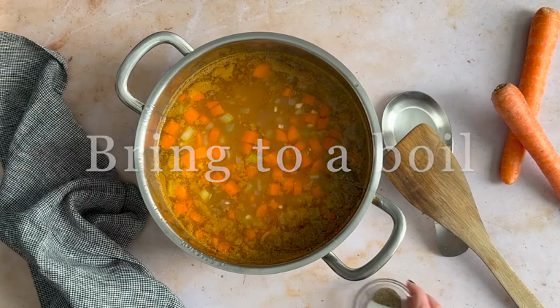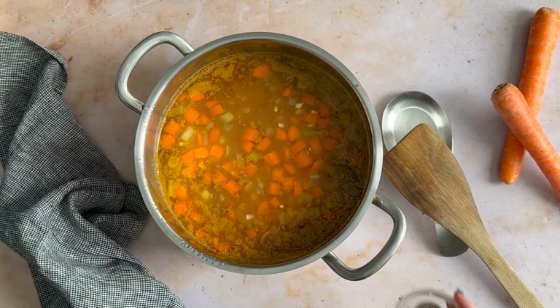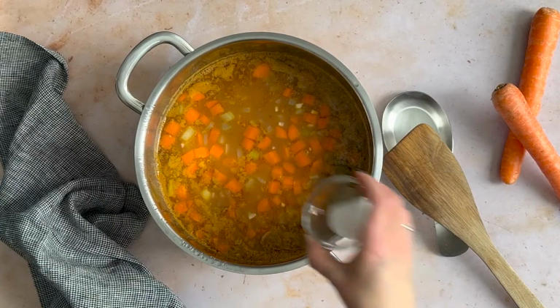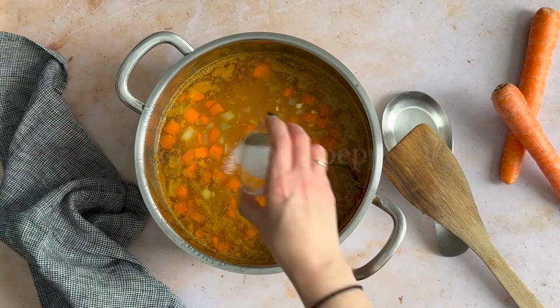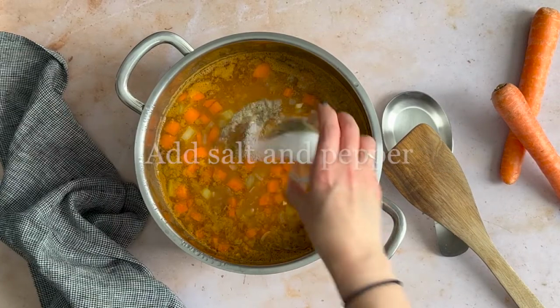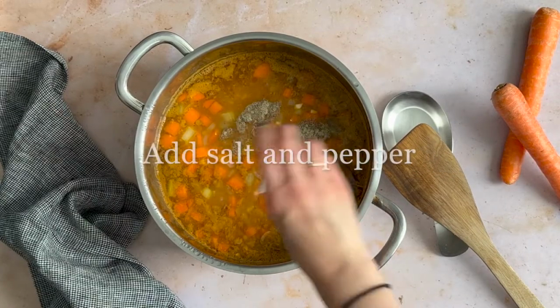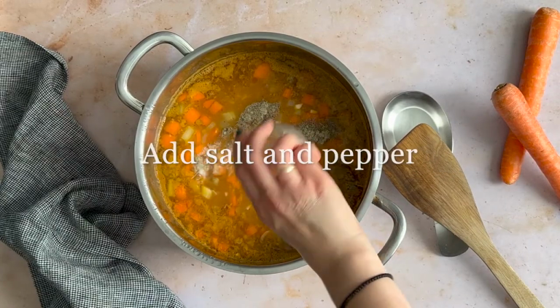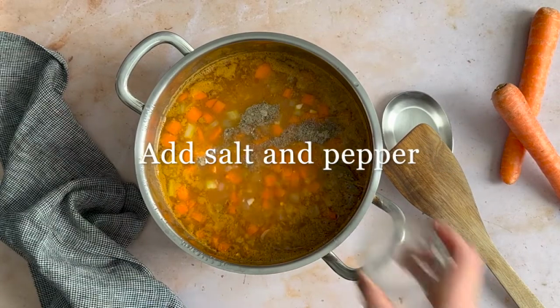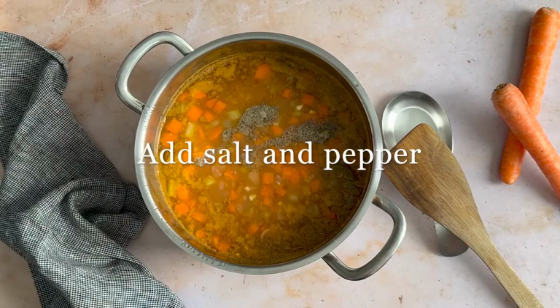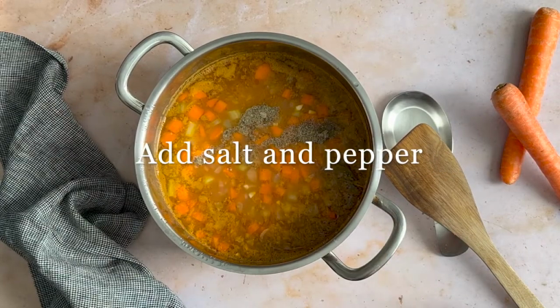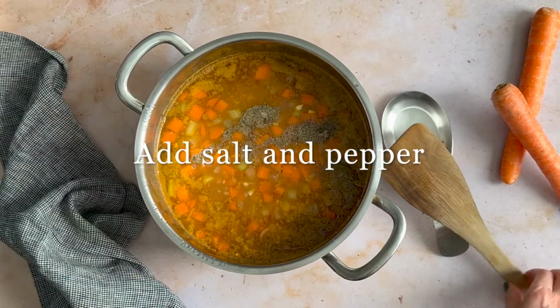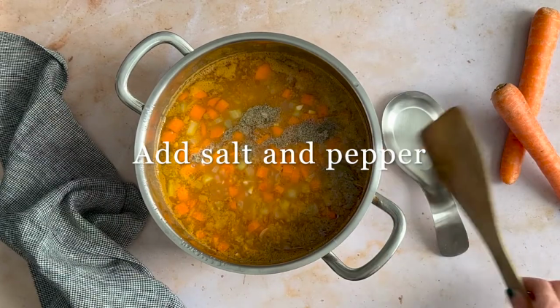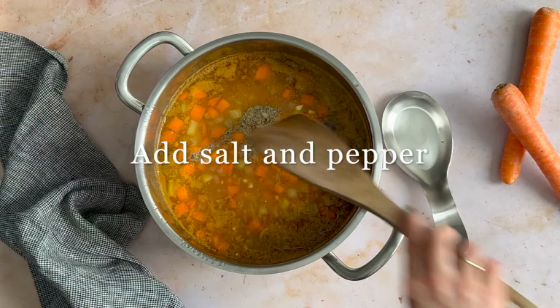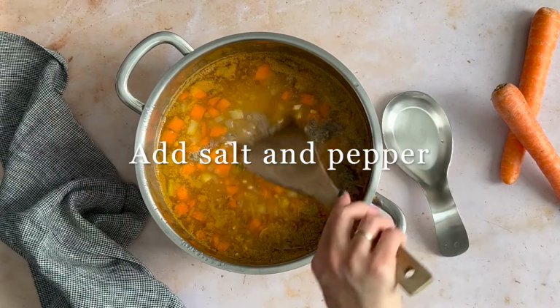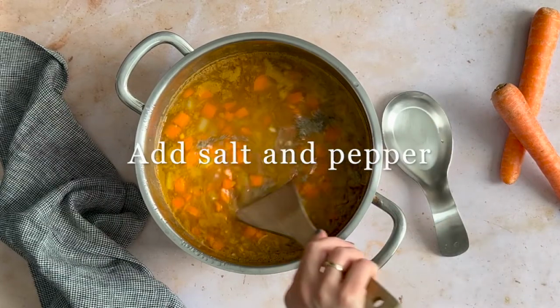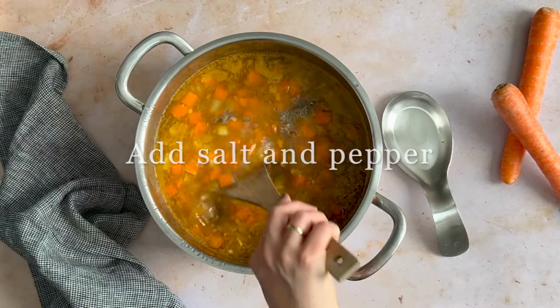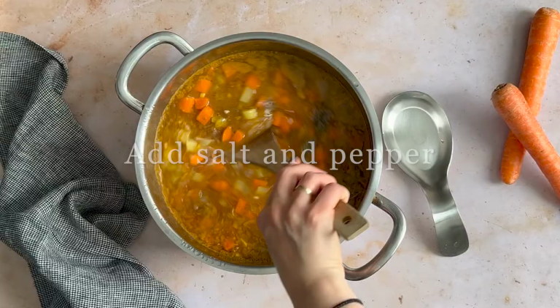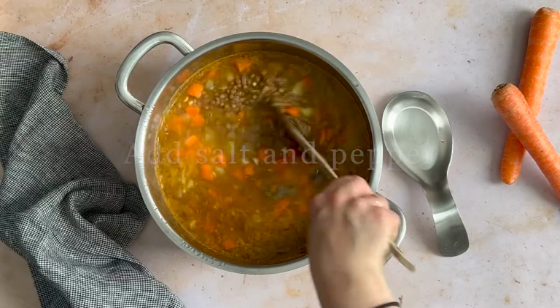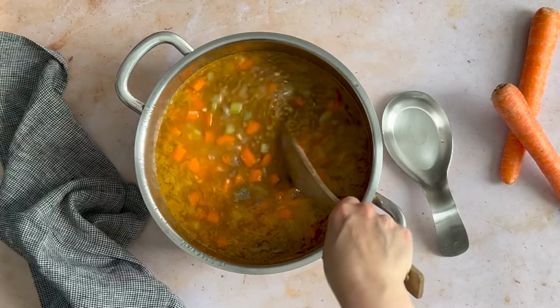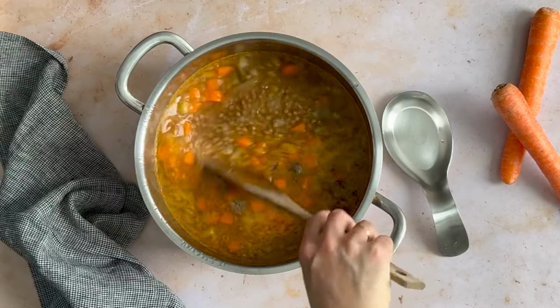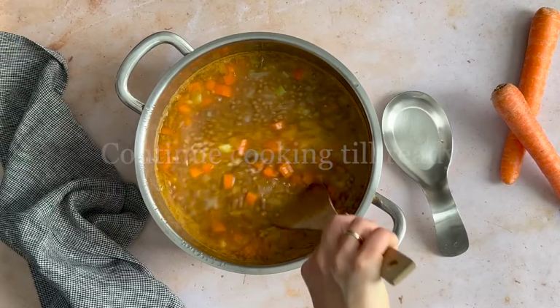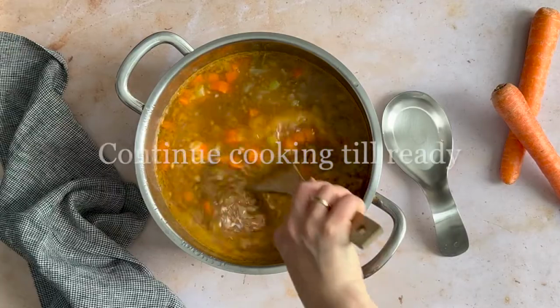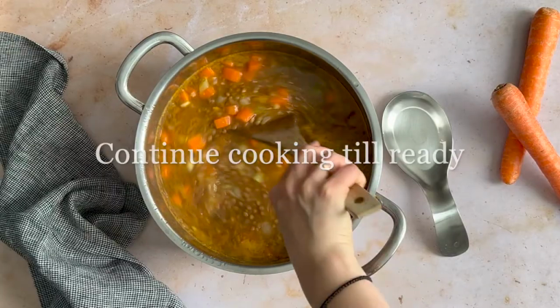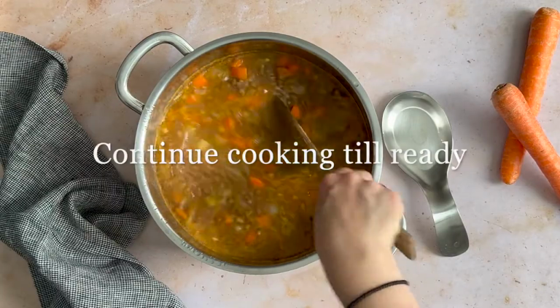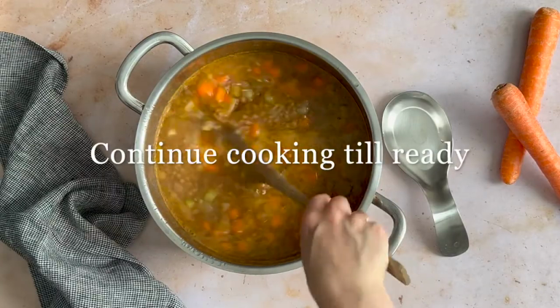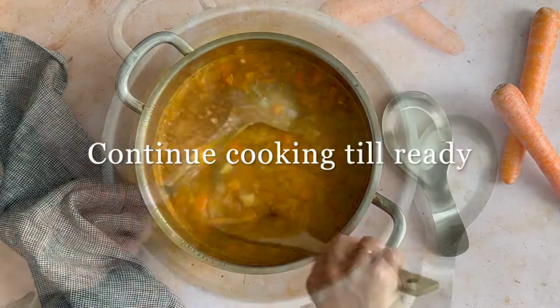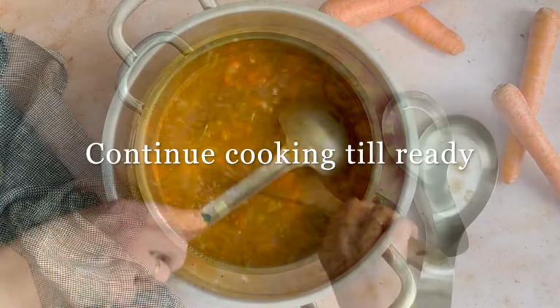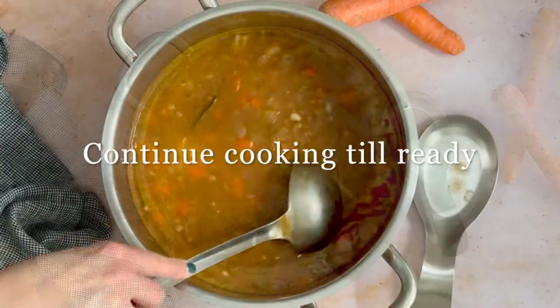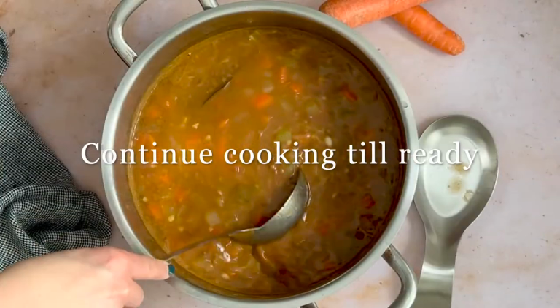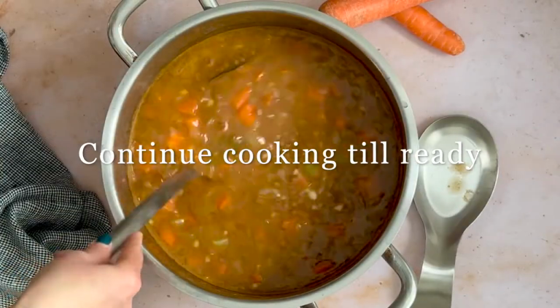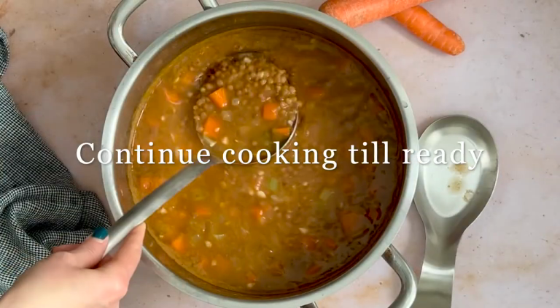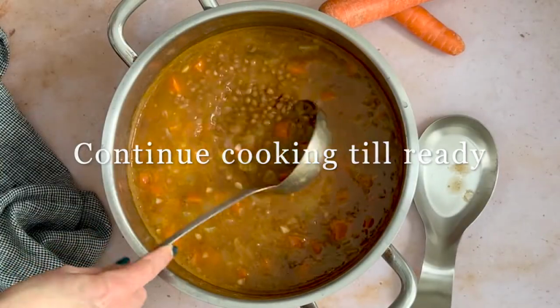Total cooking times may vary depending upon the age of the lentils and whether or not you soak them and for how long. Your lentils are done when they are soft to the bite.